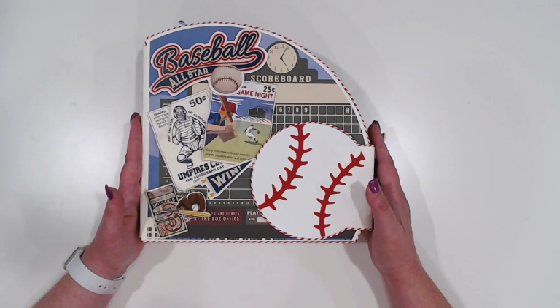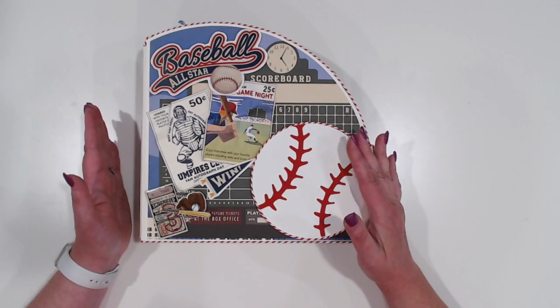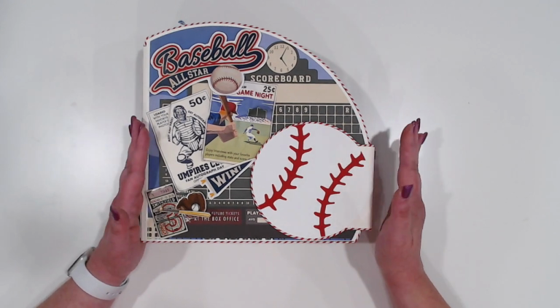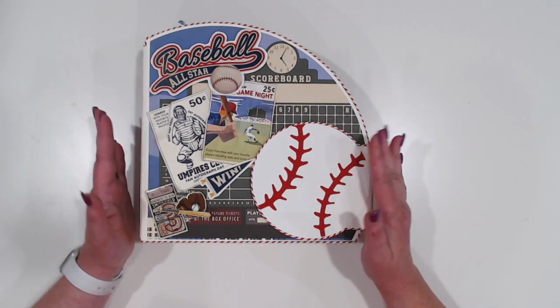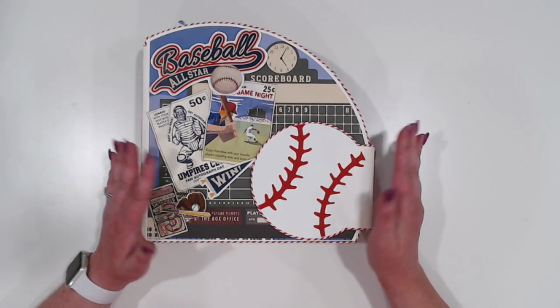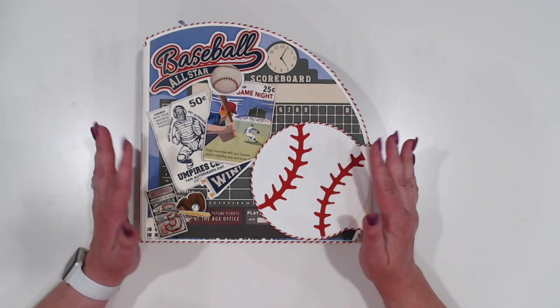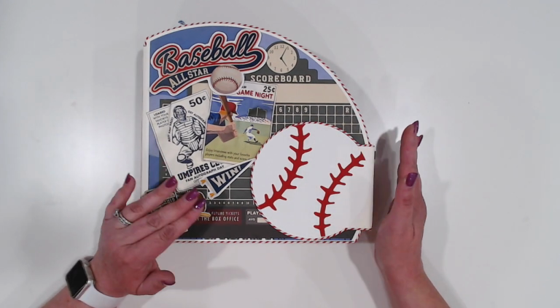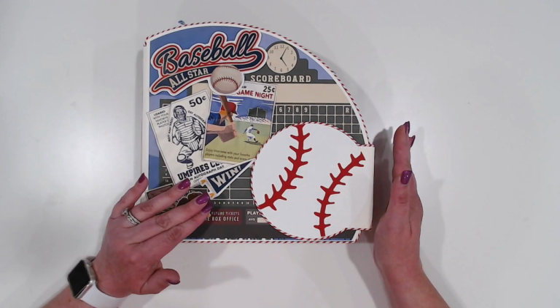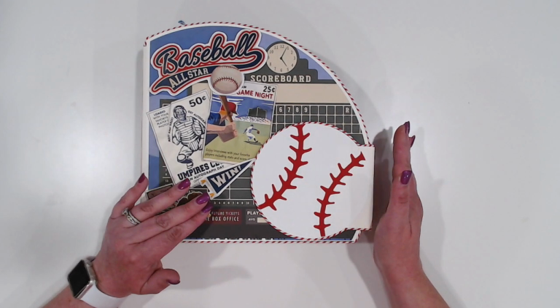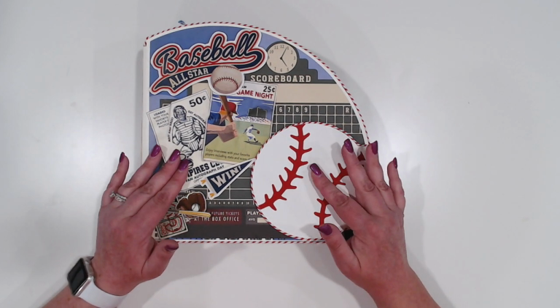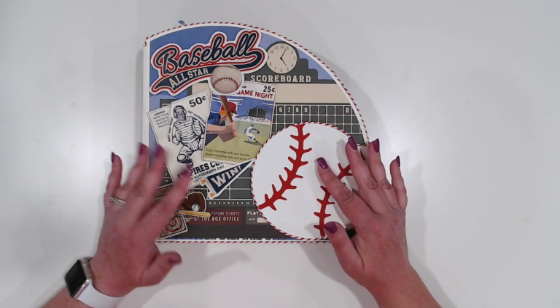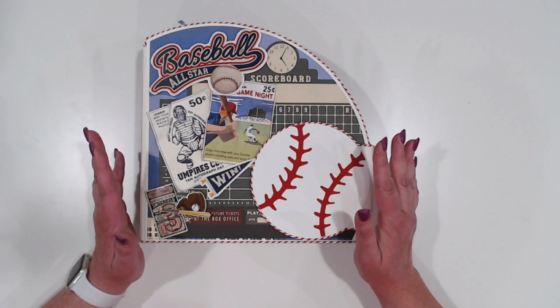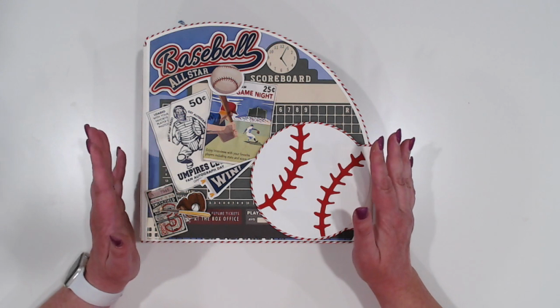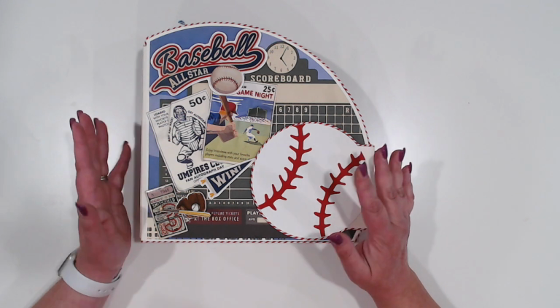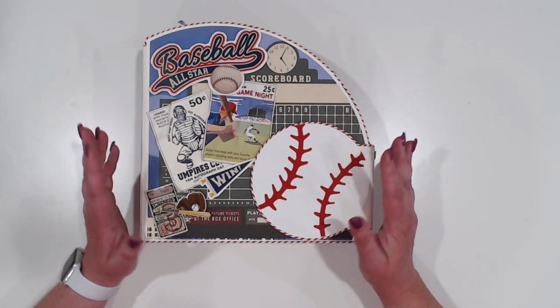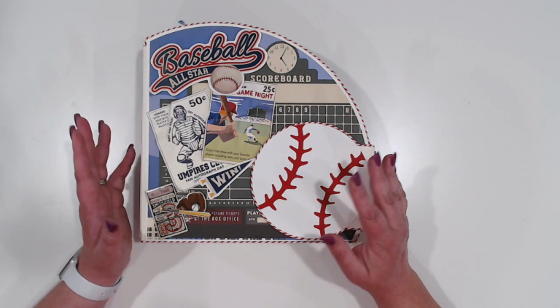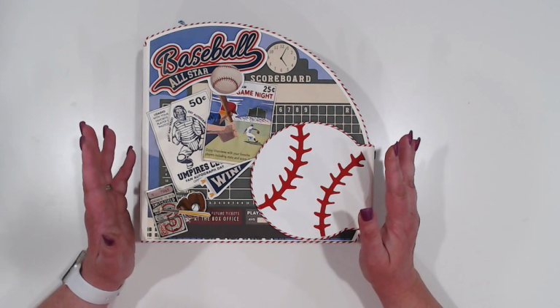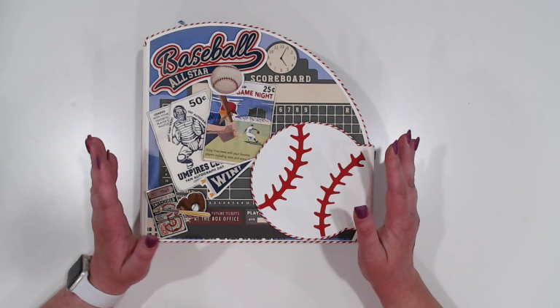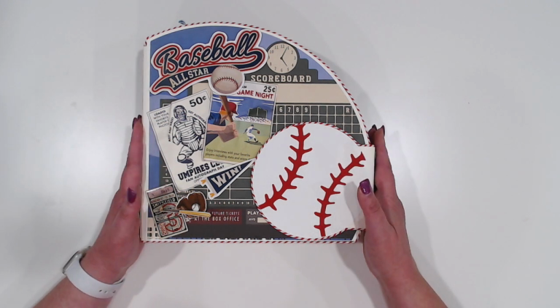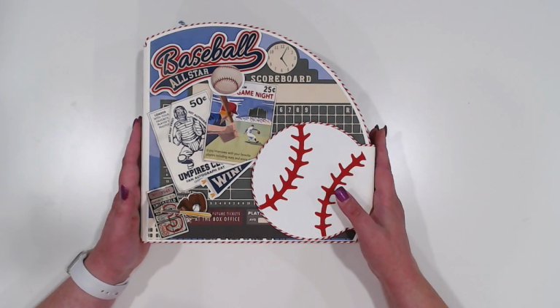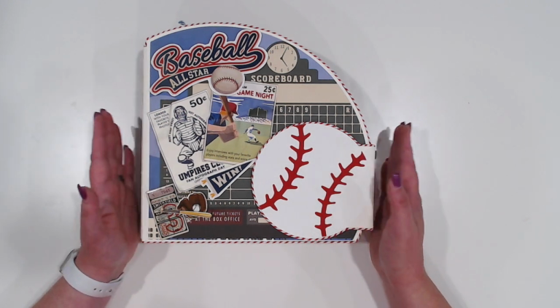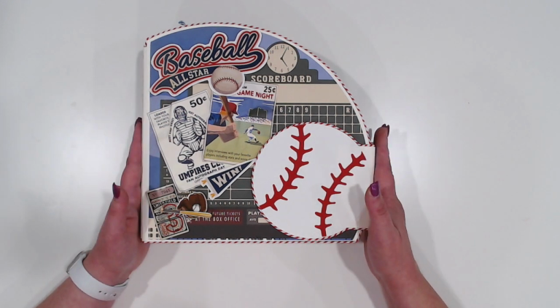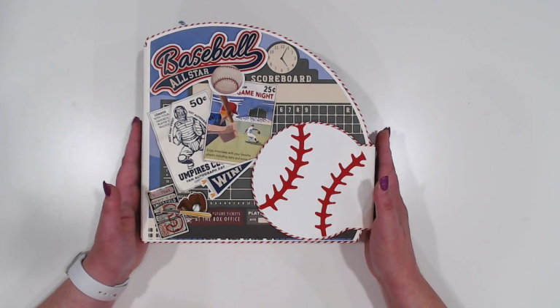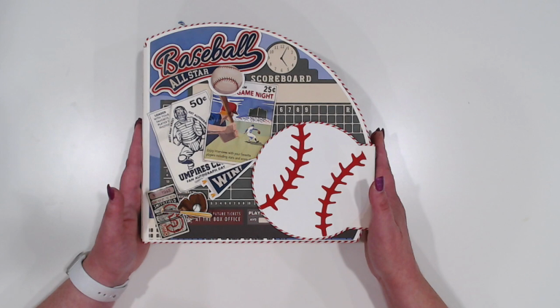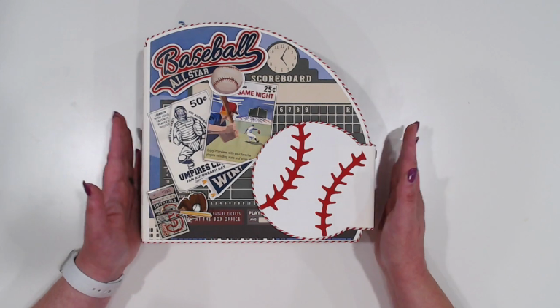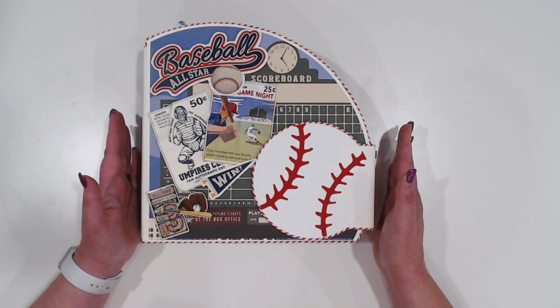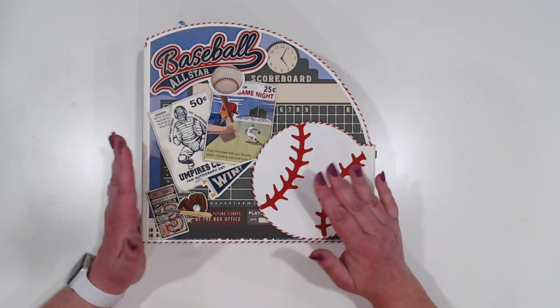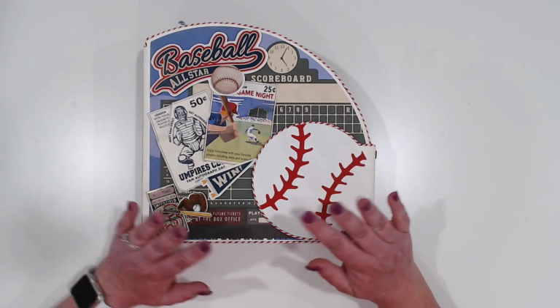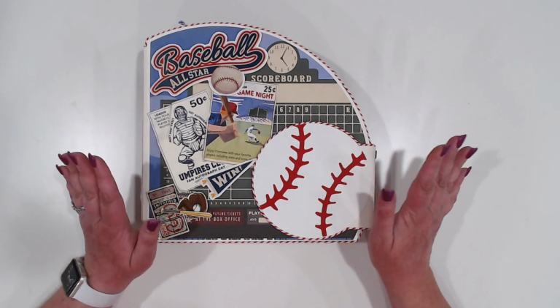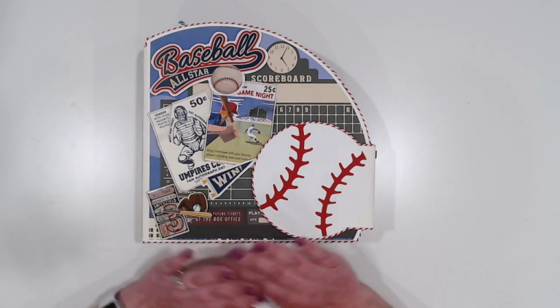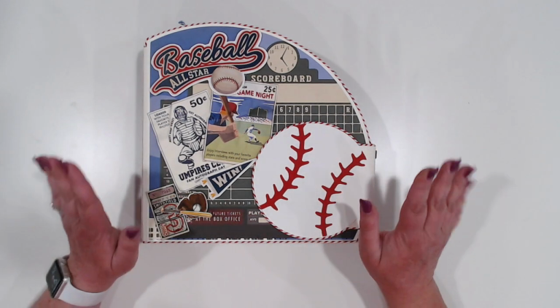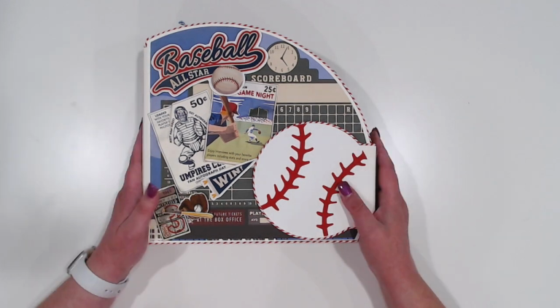If you don't have access and you go to cut a piece of this that you don't have, it will of course have a slight charge. Most of their images, if it's not one you already have, are 99 cents. Once you buy it, it's yours forever.